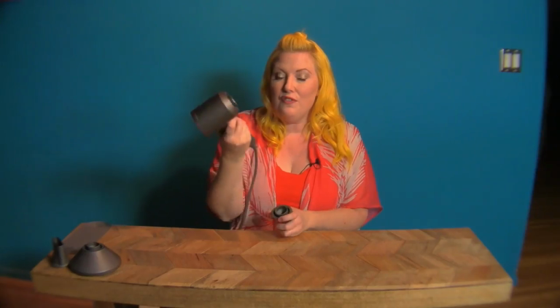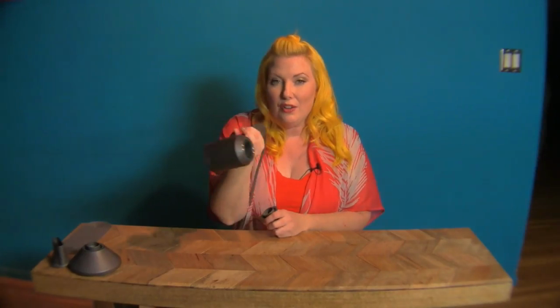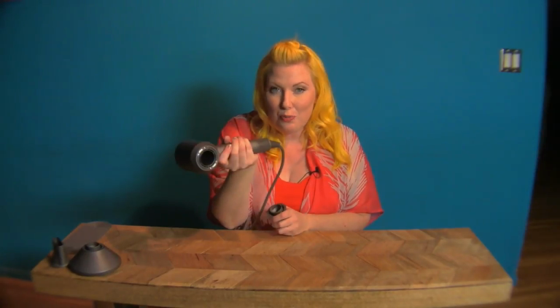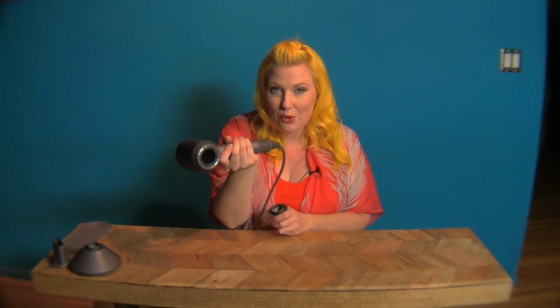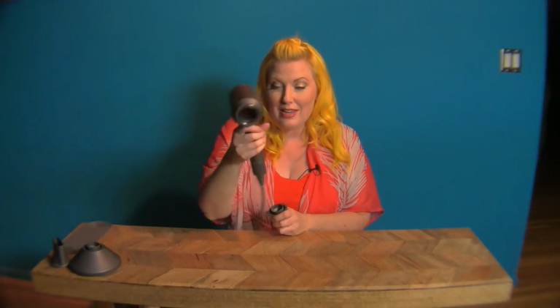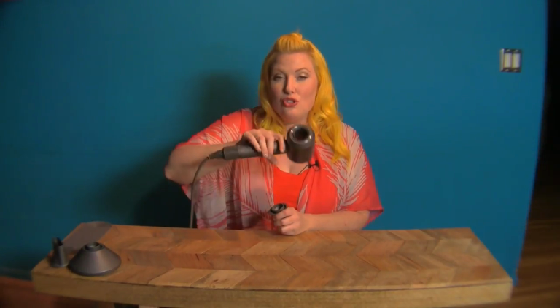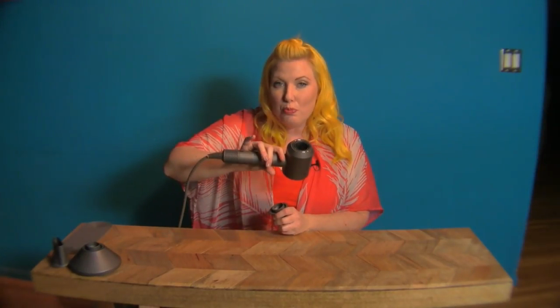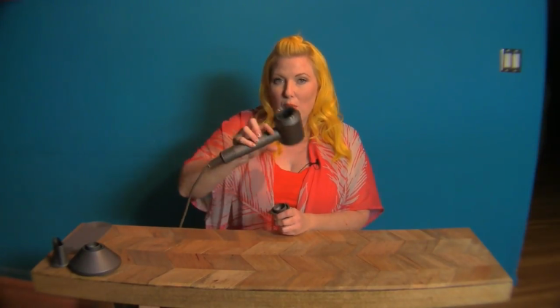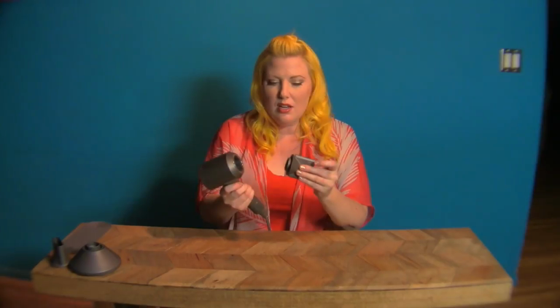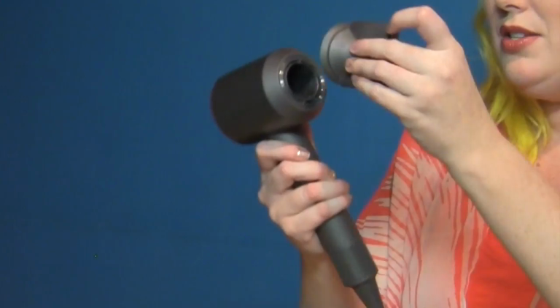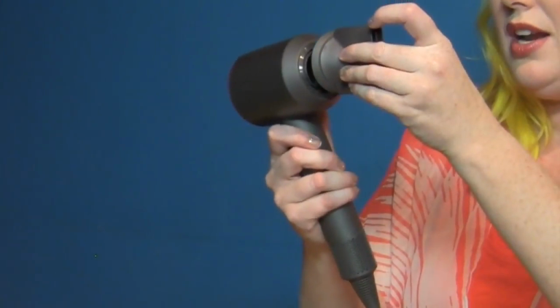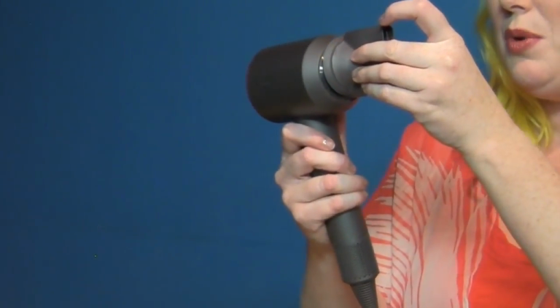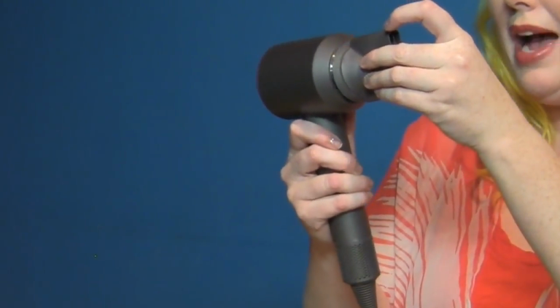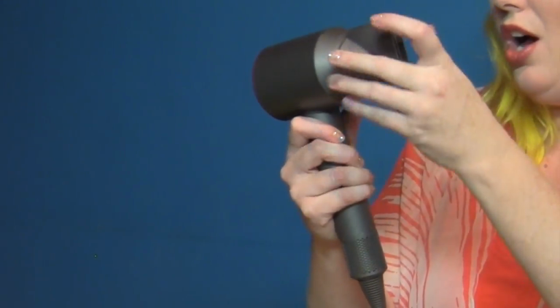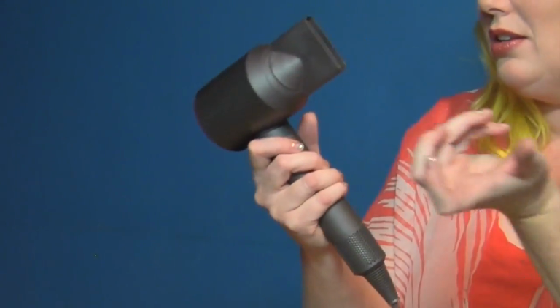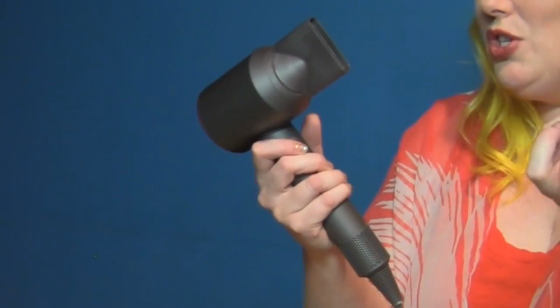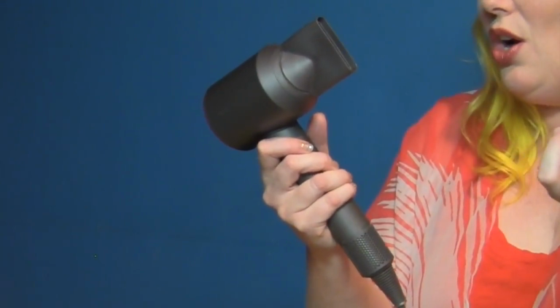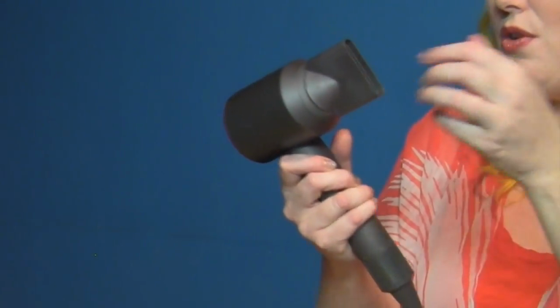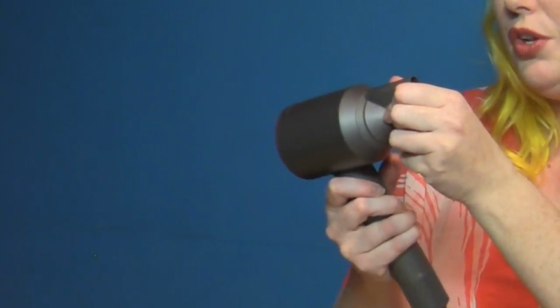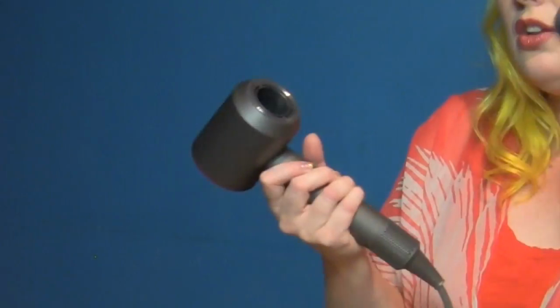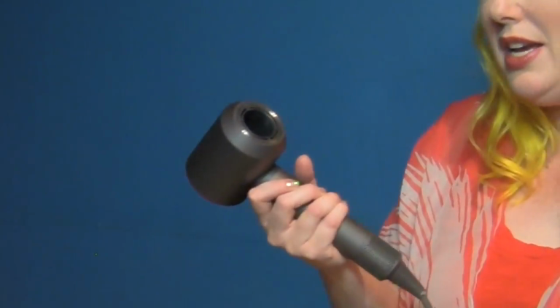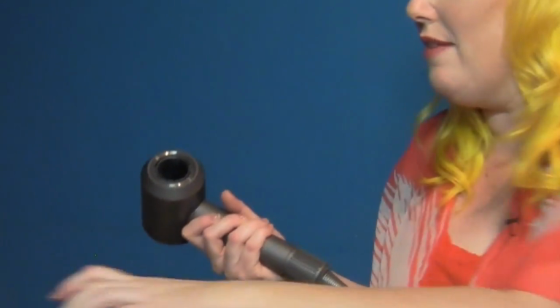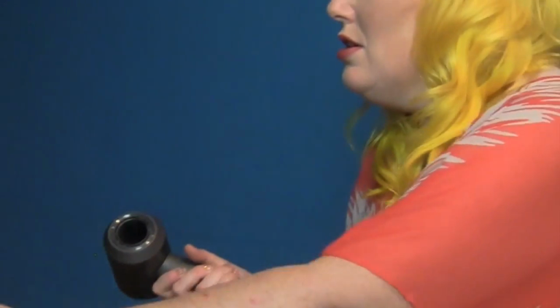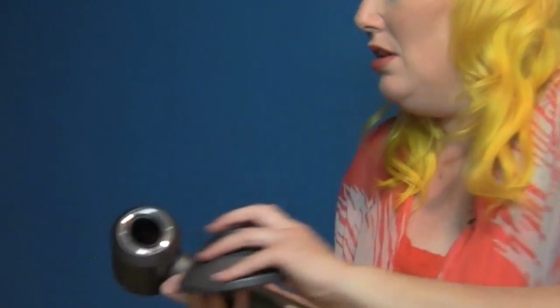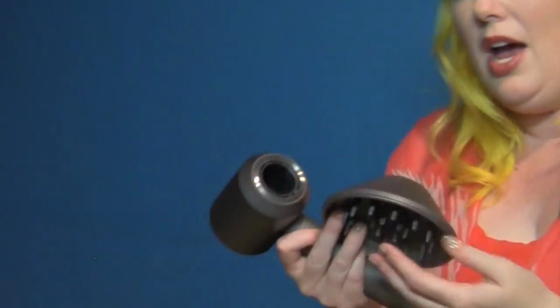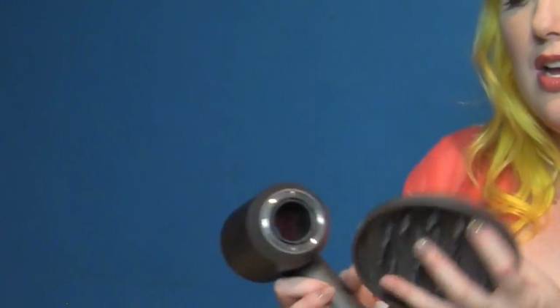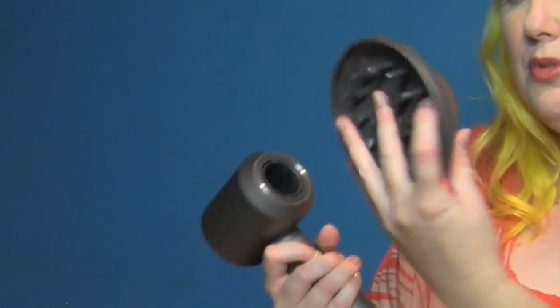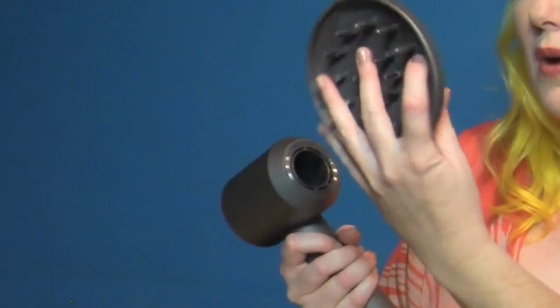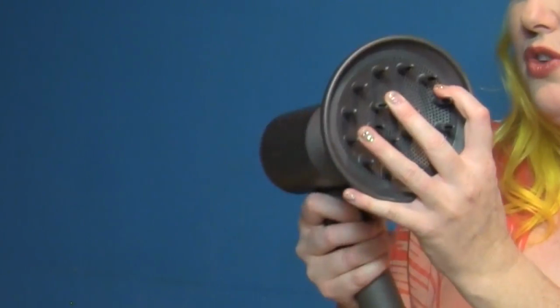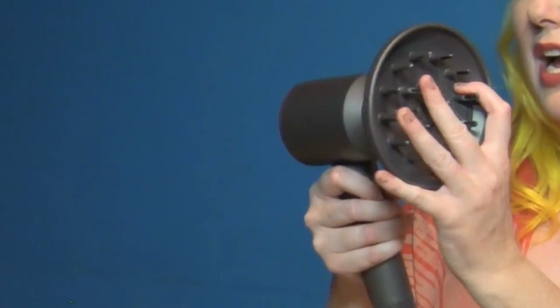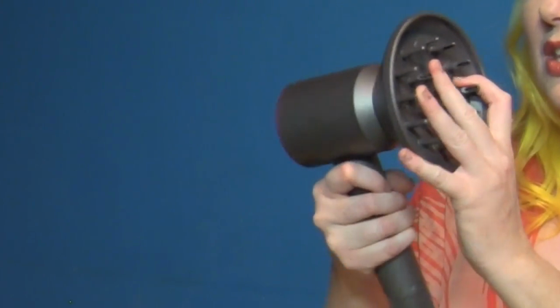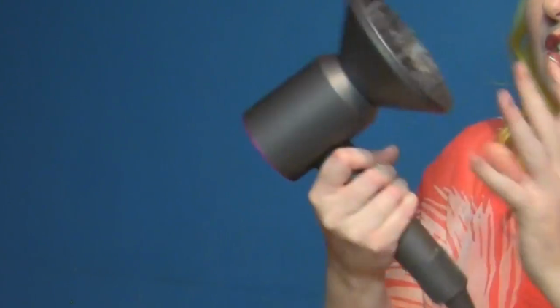It feels like a Fisher-Price toy — it is super lightweight. The nozzles that it comes with just magnet on, which is also really unique and clever. It comes with a great diffuser attachment.